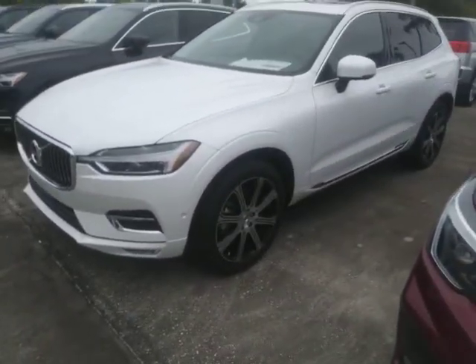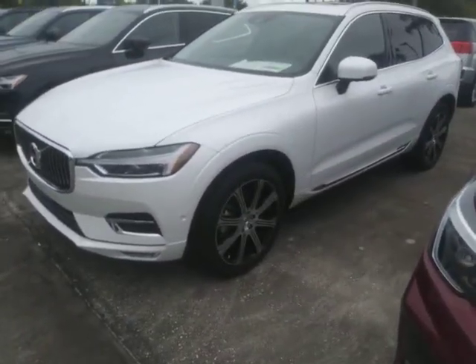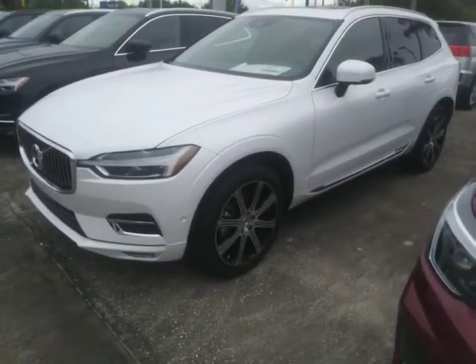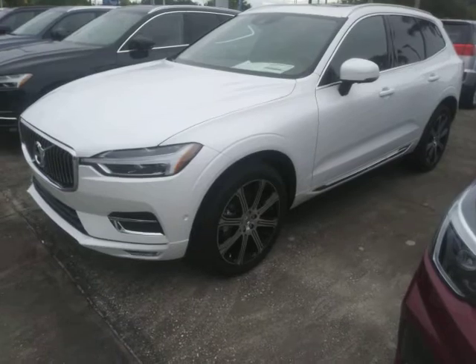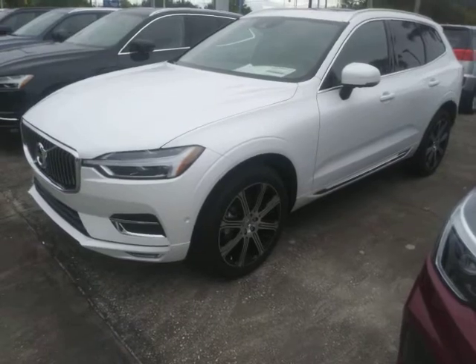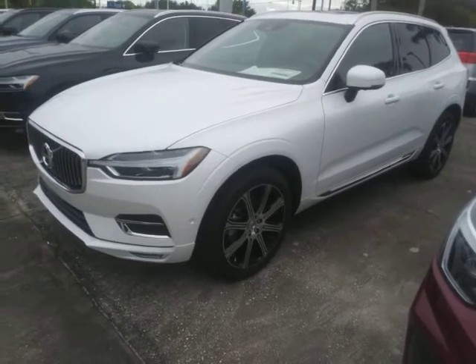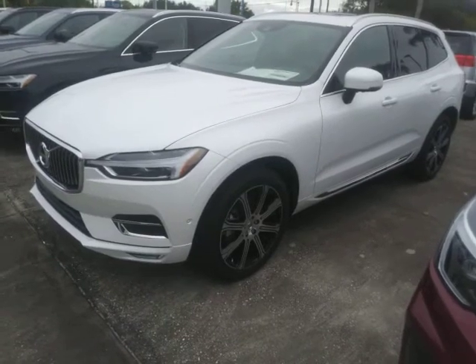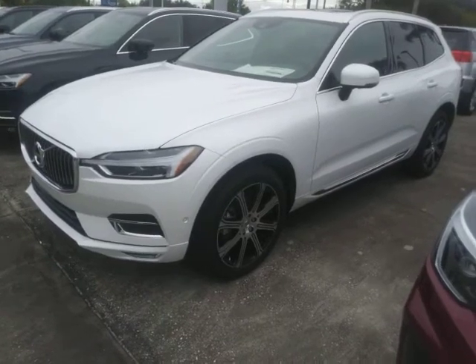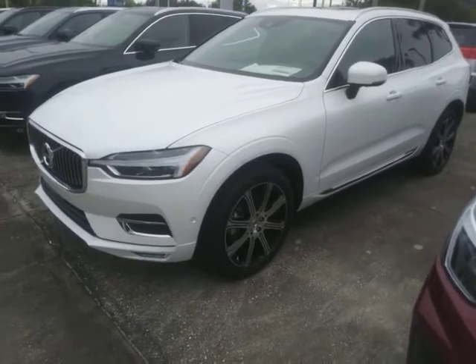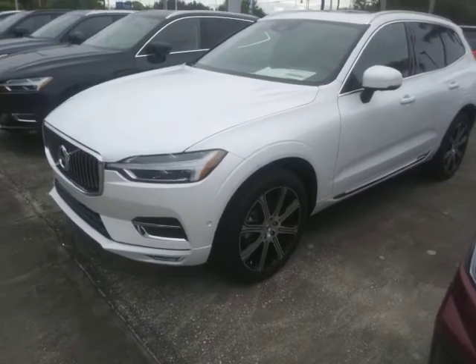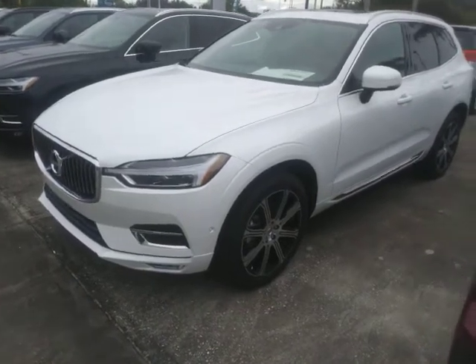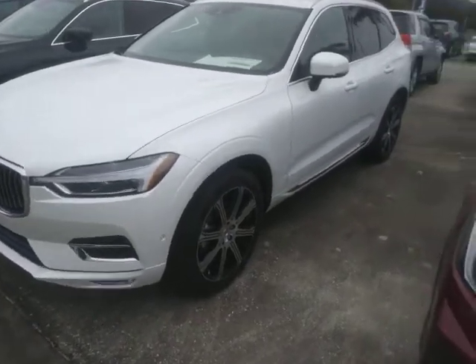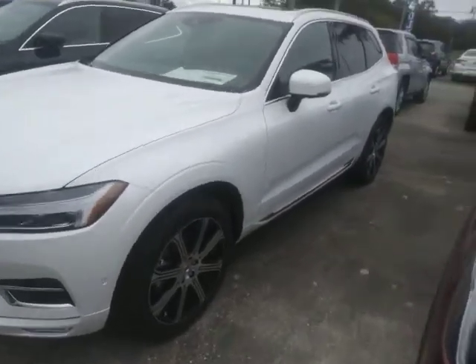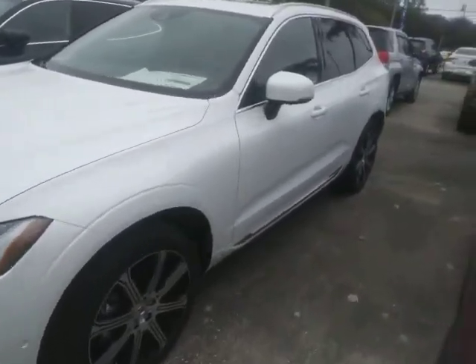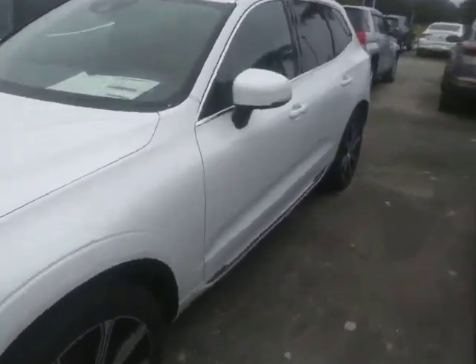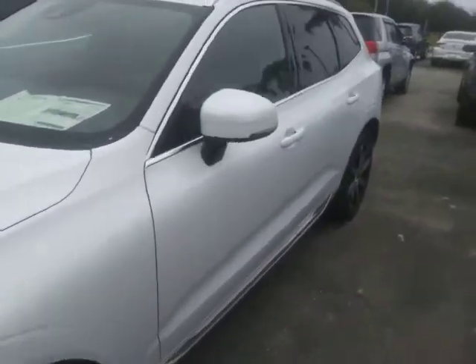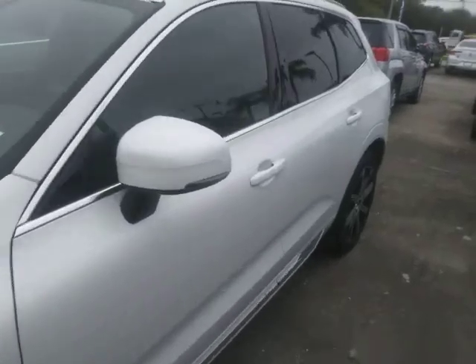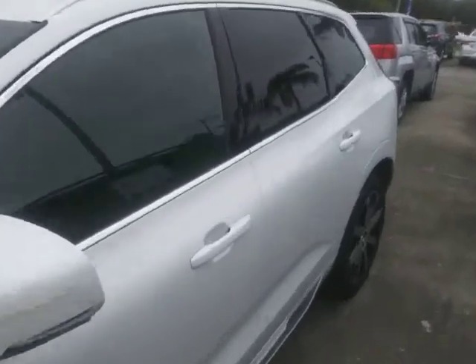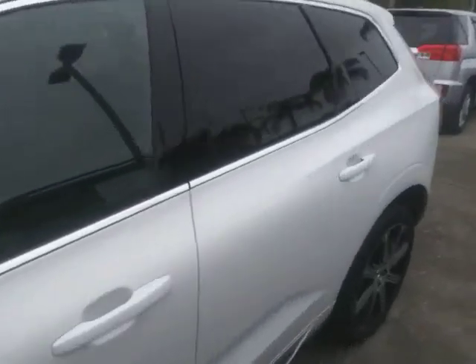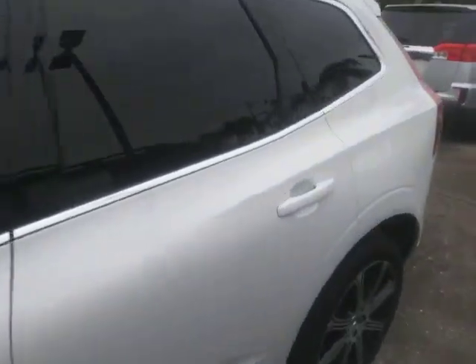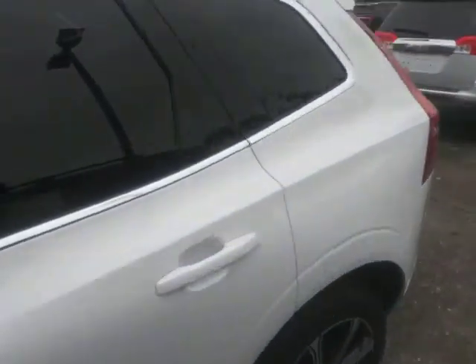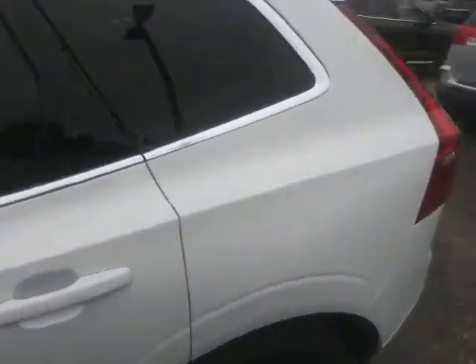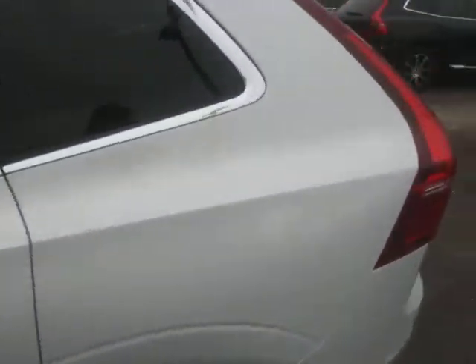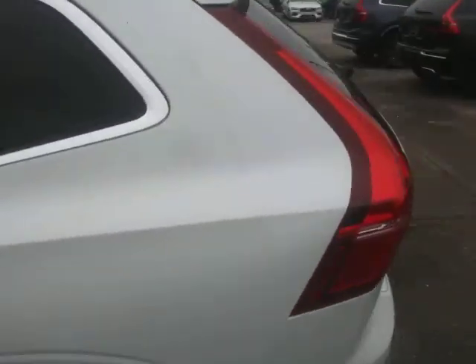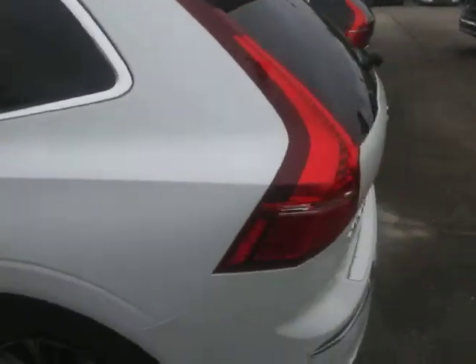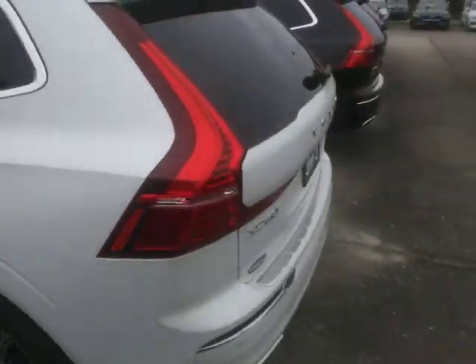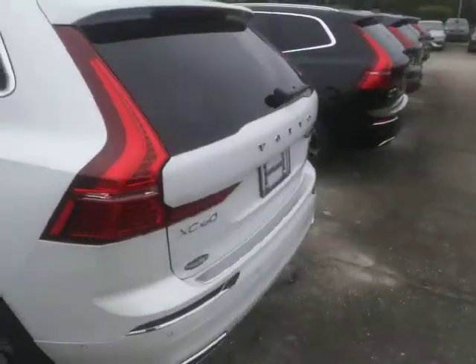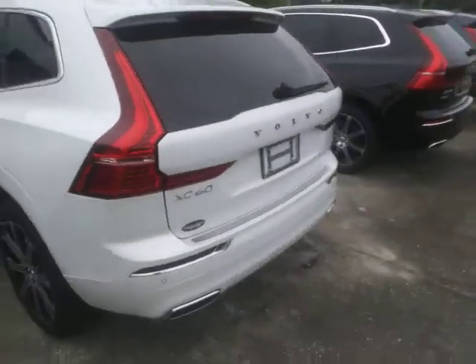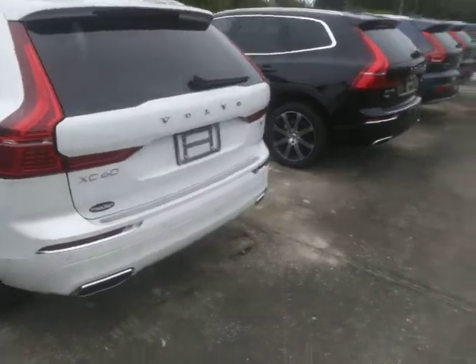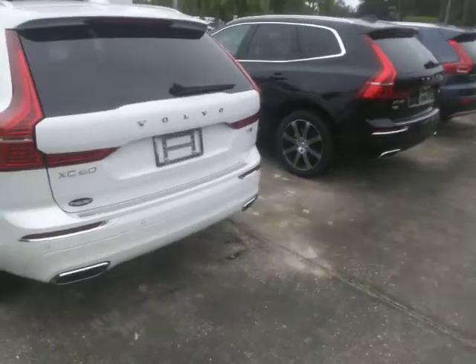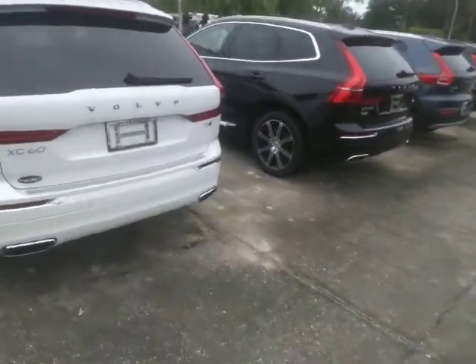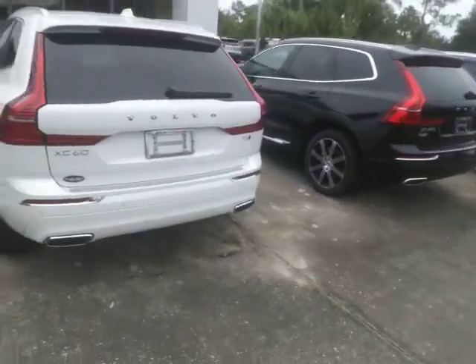The XC60 is pretty loaded up on the Inscription level. Comes with a four year, 50,000 mile bumper to bumper warranty. Includes all scheduled maintenance for three years, 36,000 miles. If you'd like to come out for a test drive, let me know.